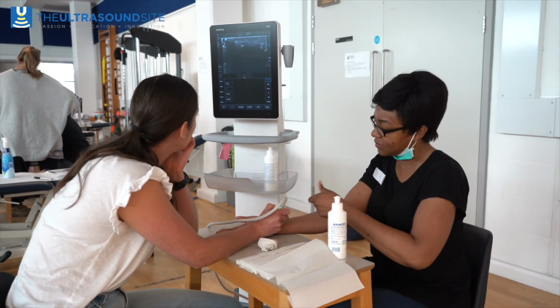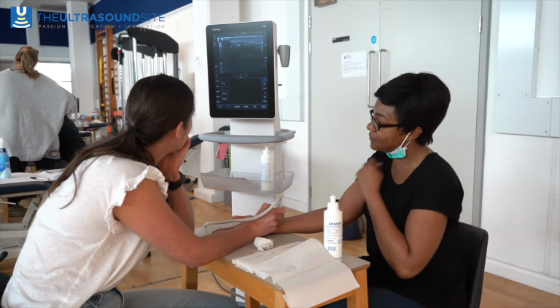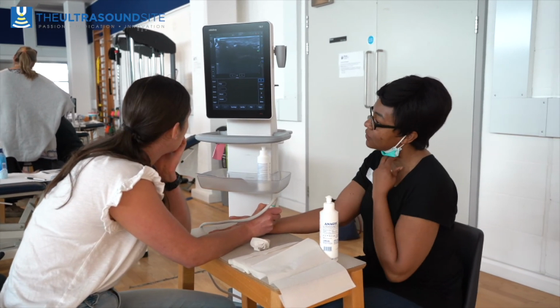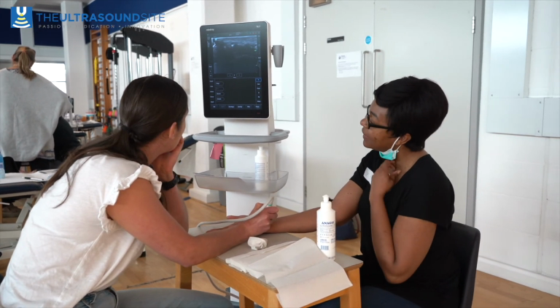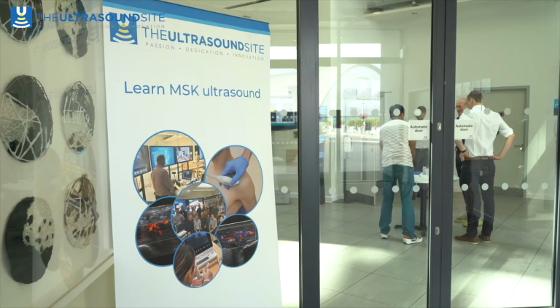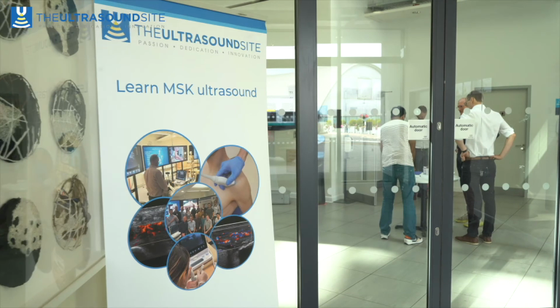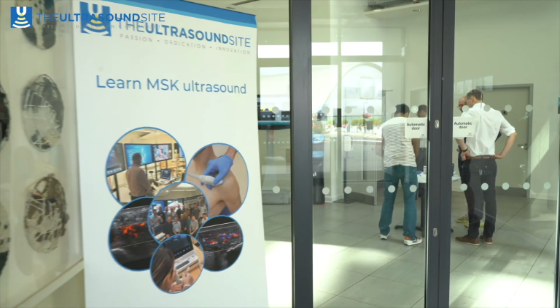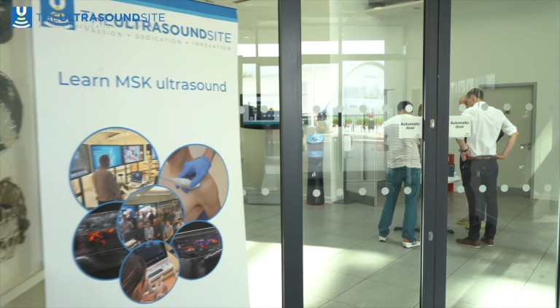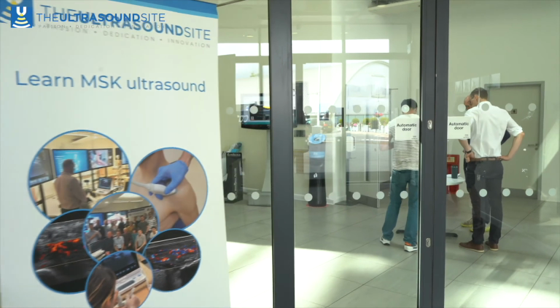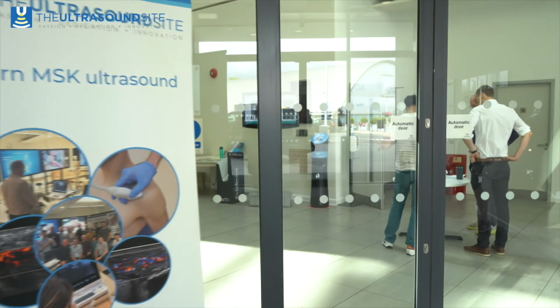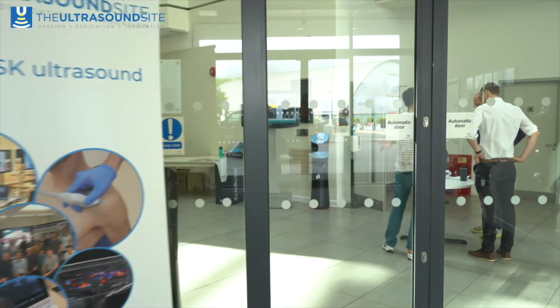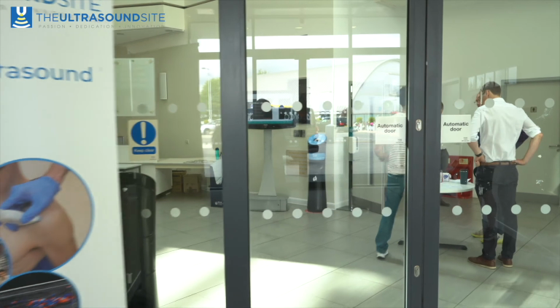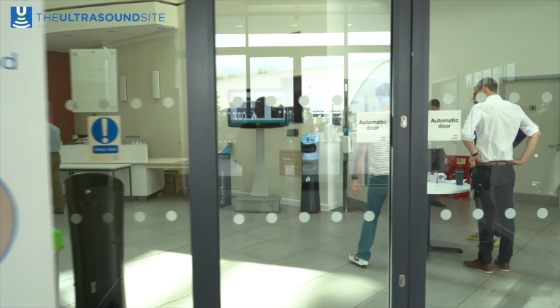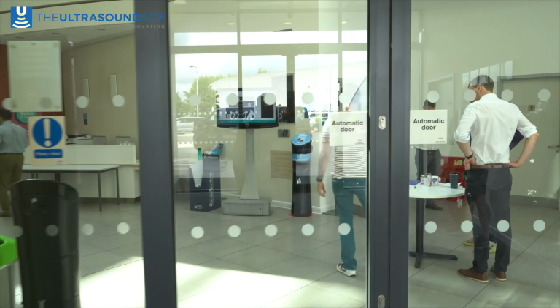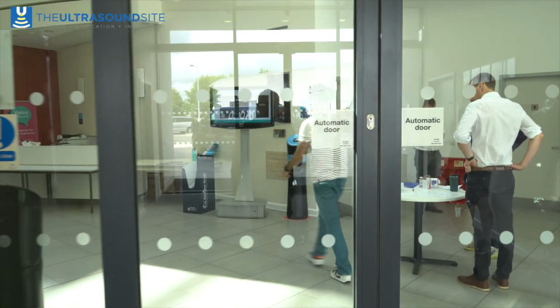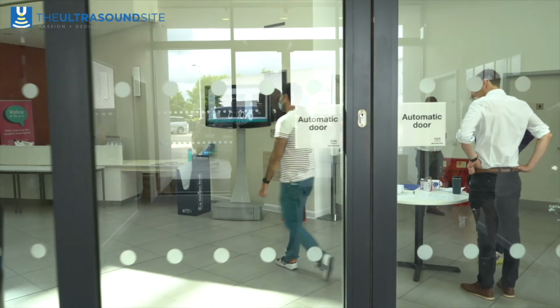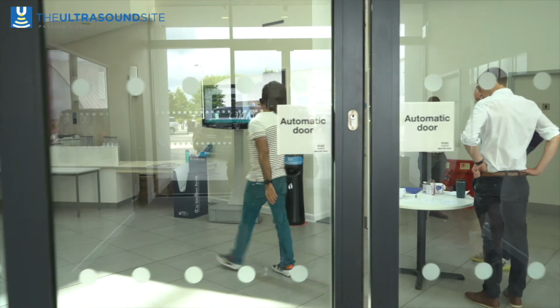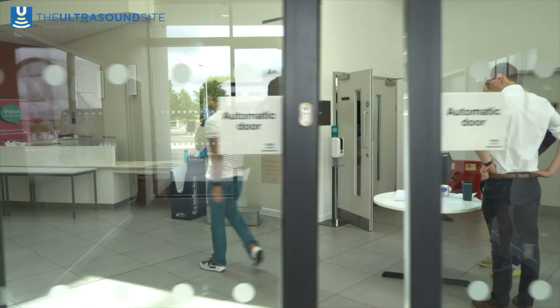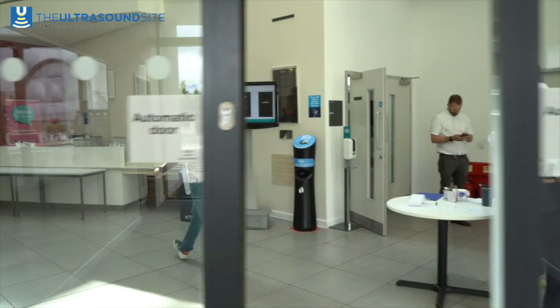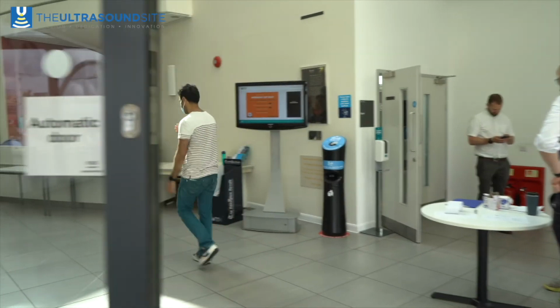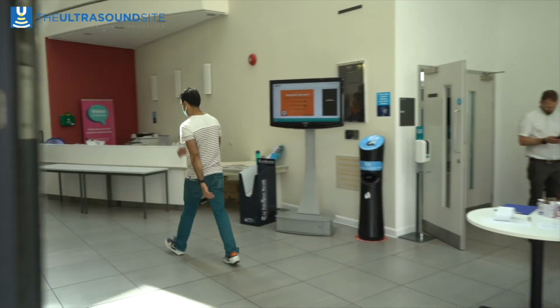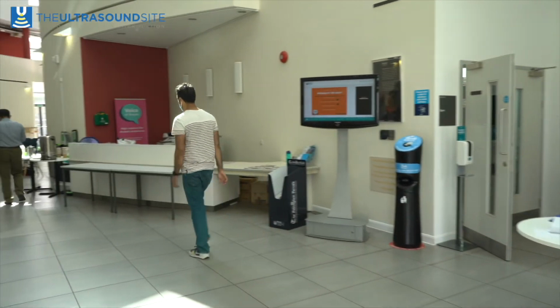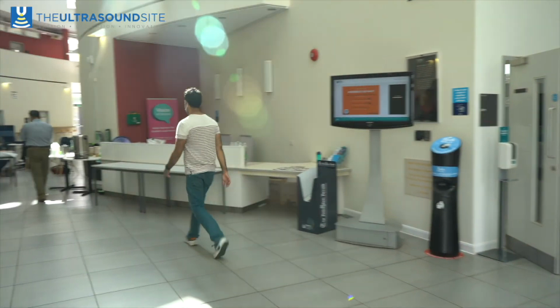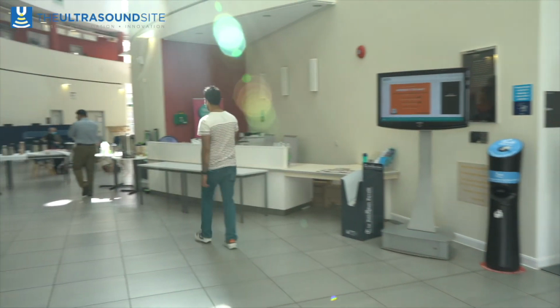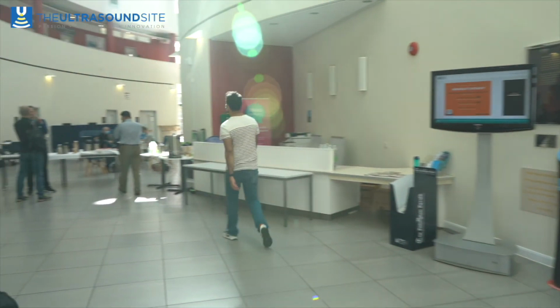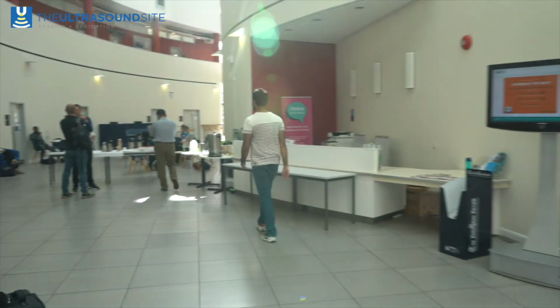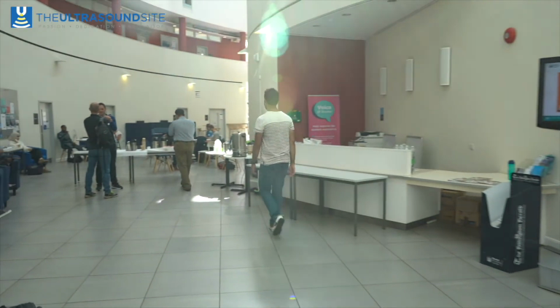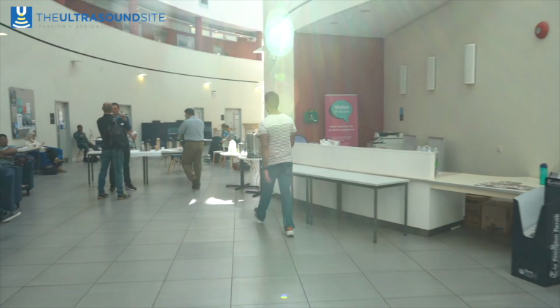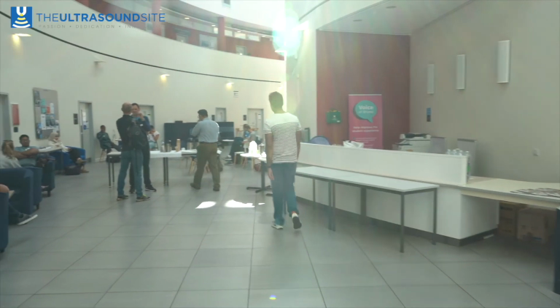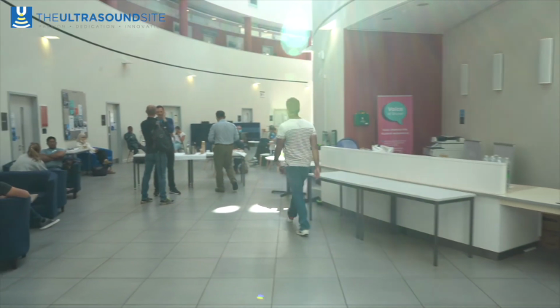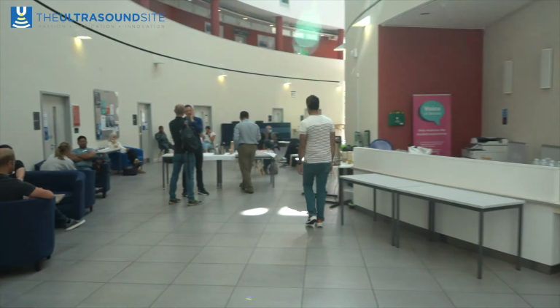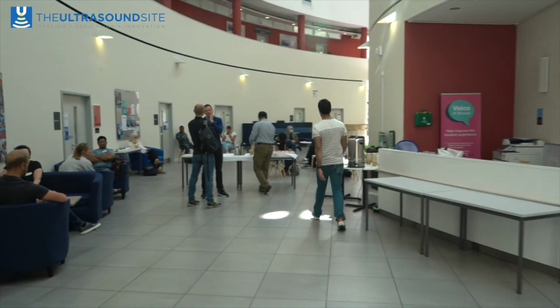The introductory course is open for any medical or allied healthcare professional to come along and to experience what ultrasound can offer to their clinical practice.